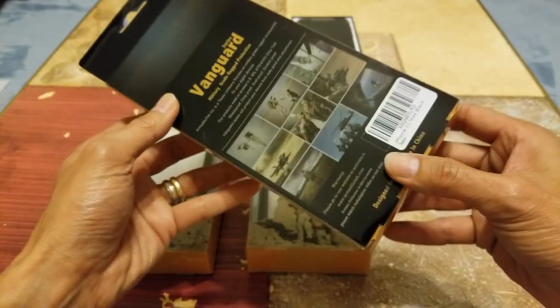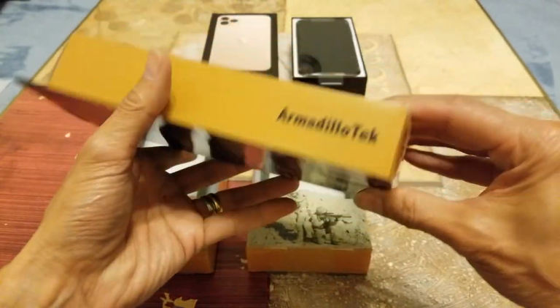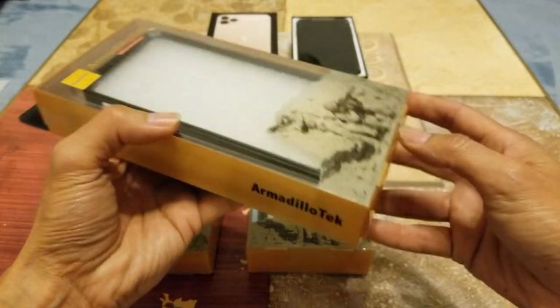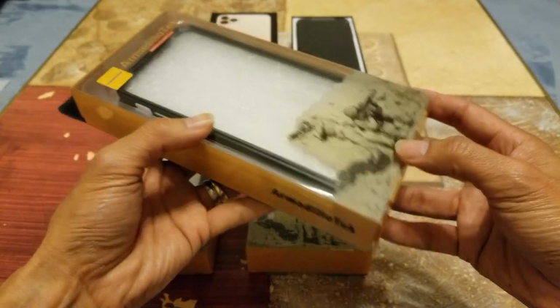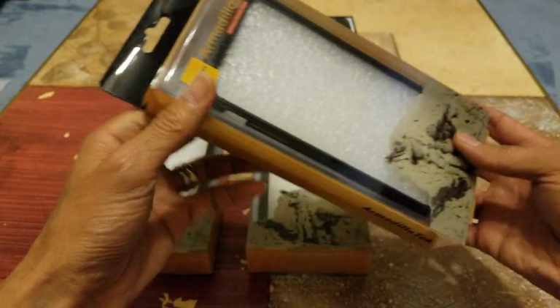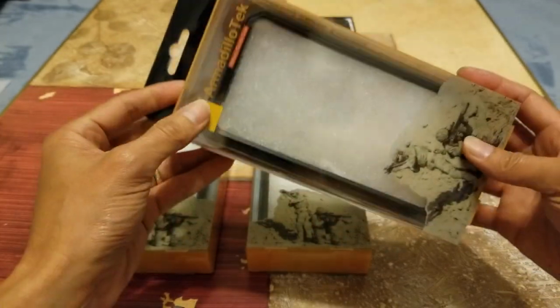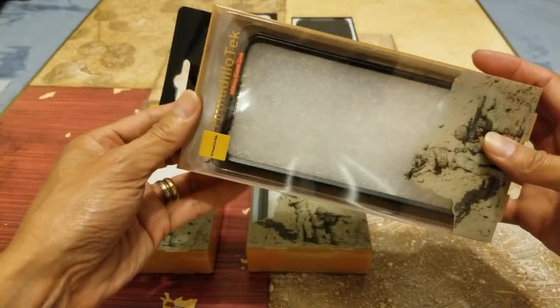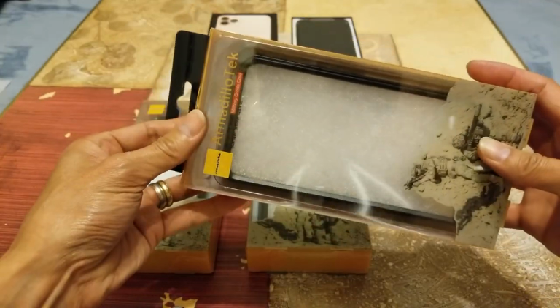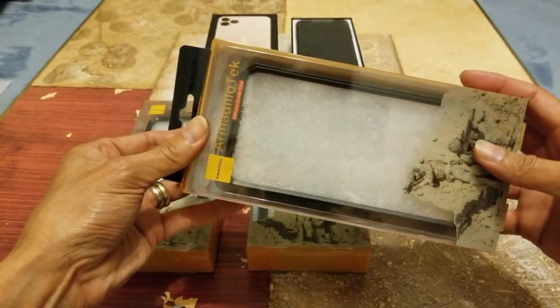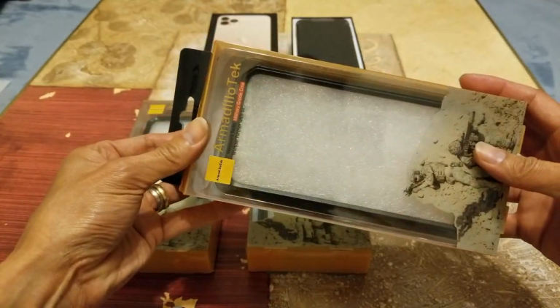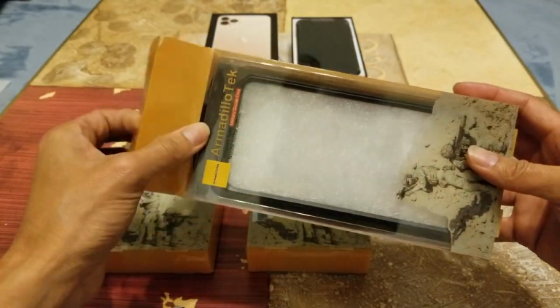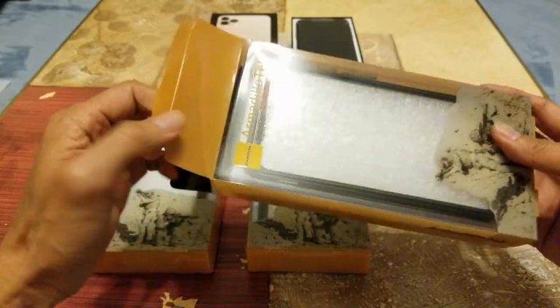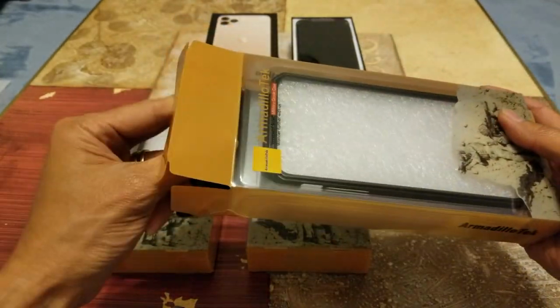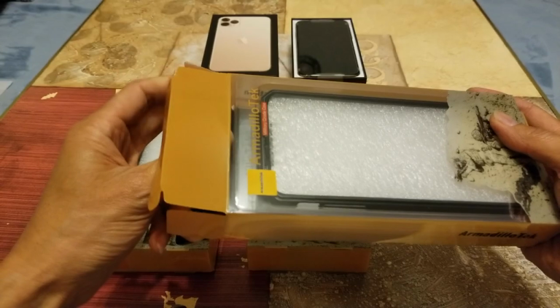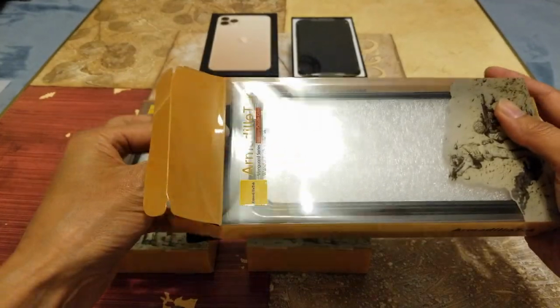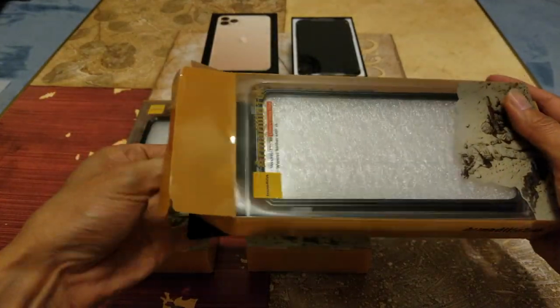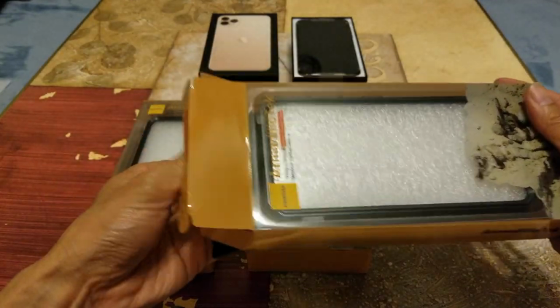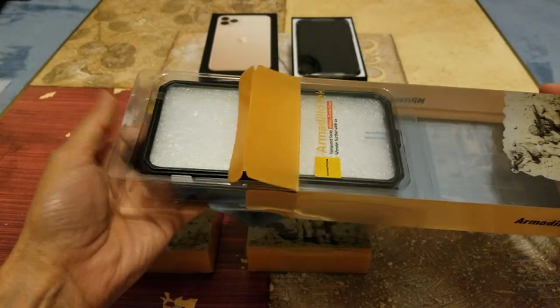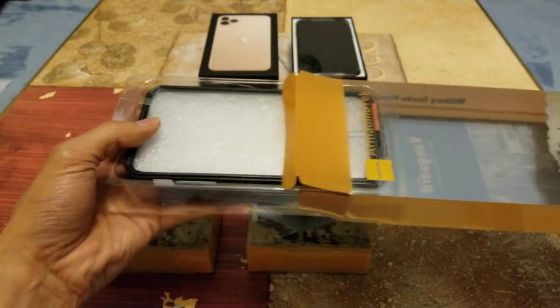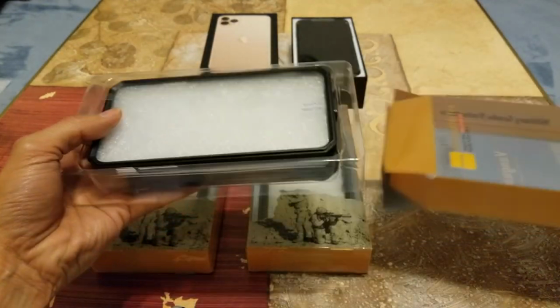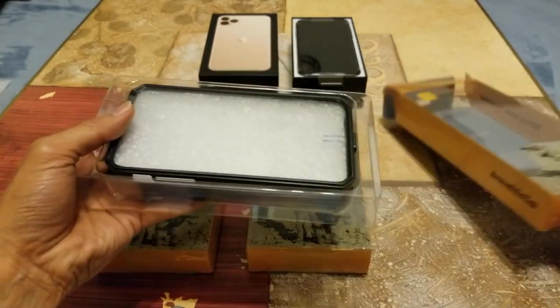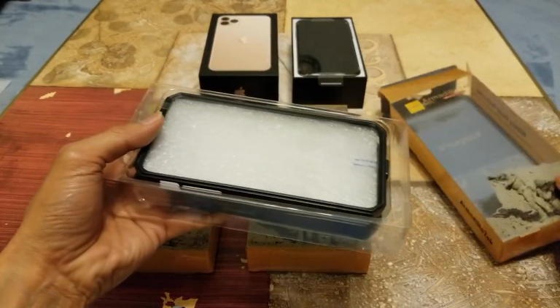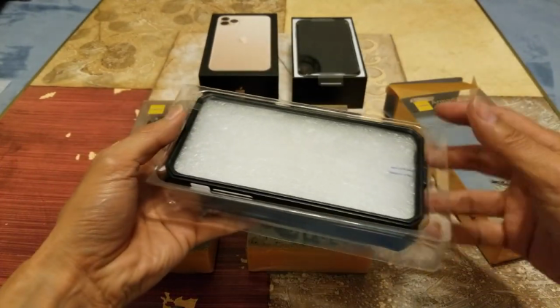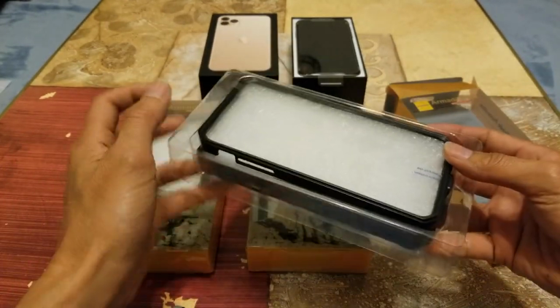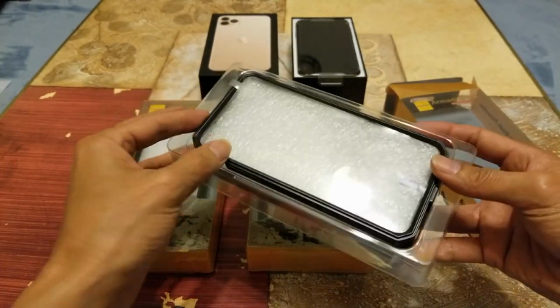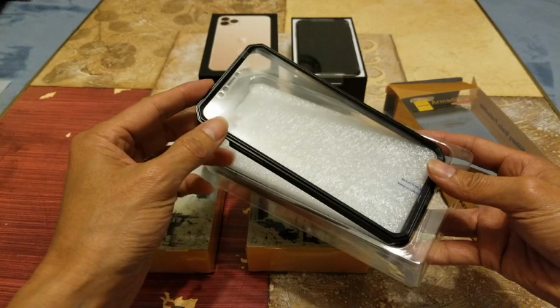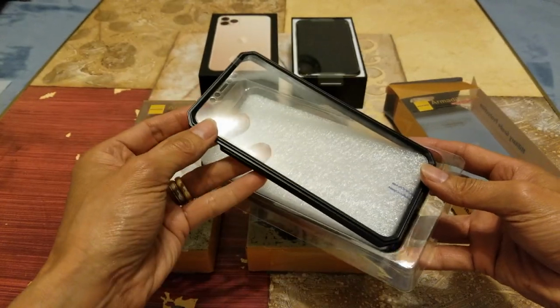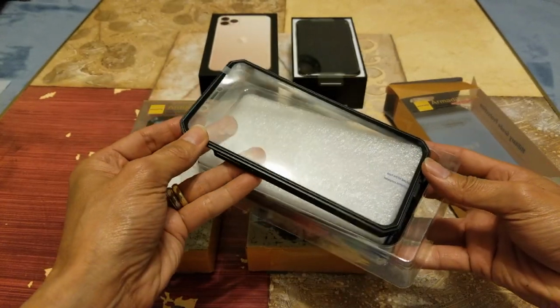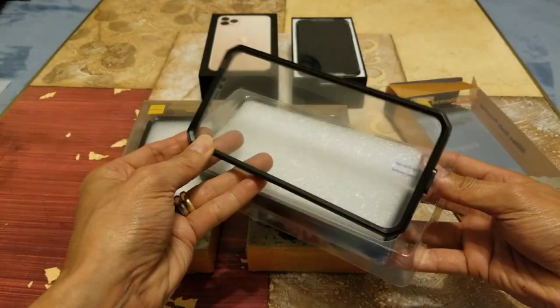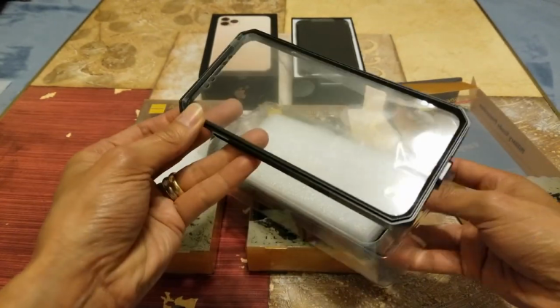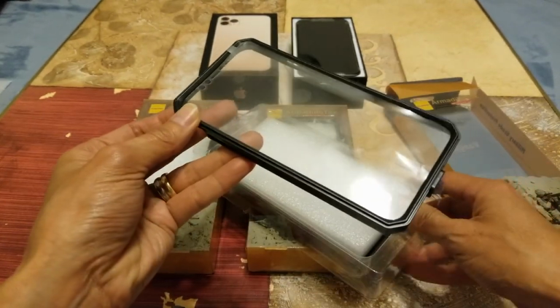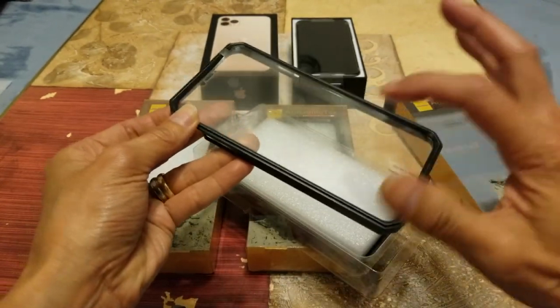Let's go ahead and open this iPhone 11 Pro Max case. The good thing about this is it comes with the screen protector.